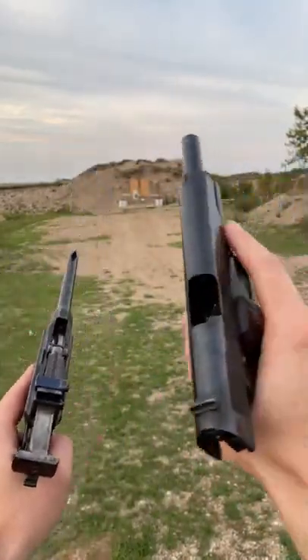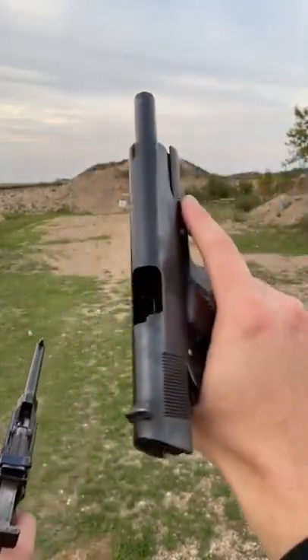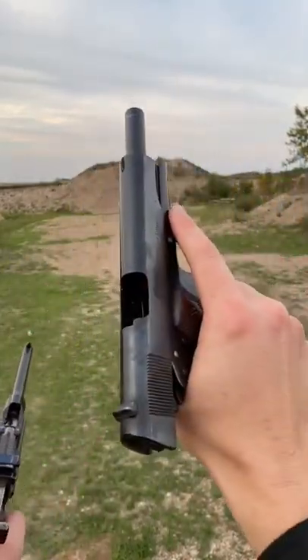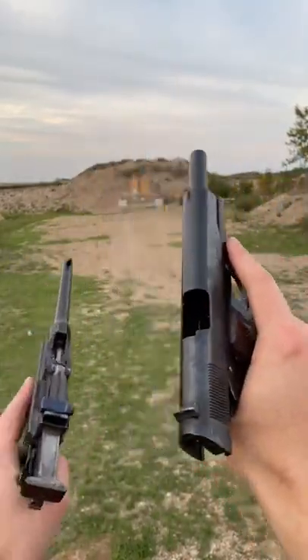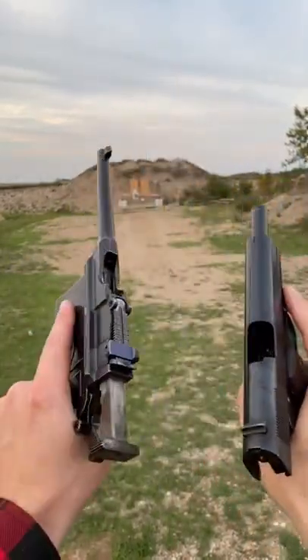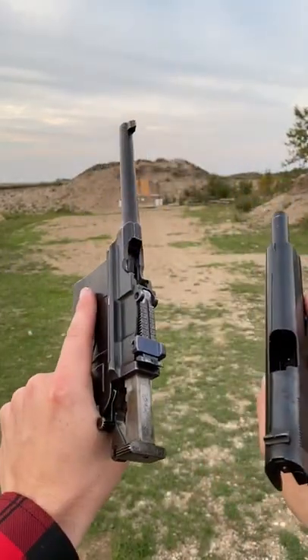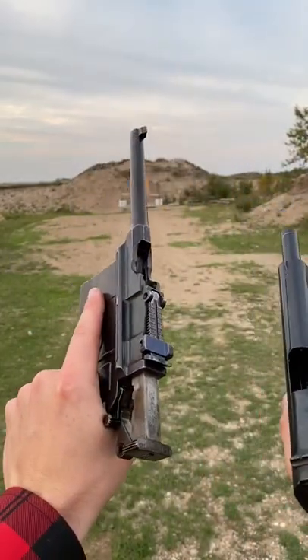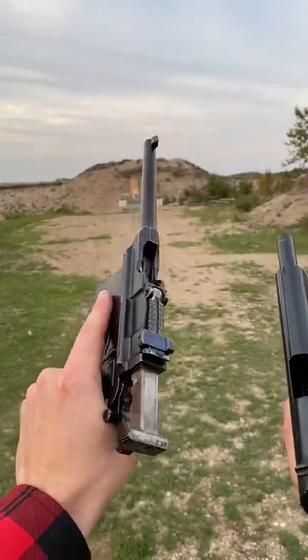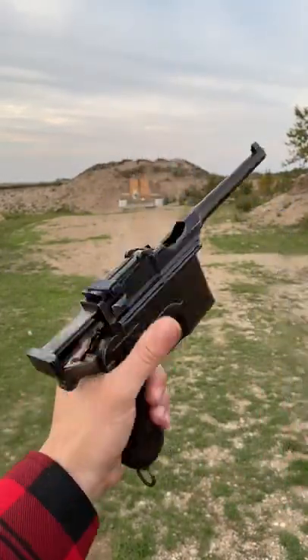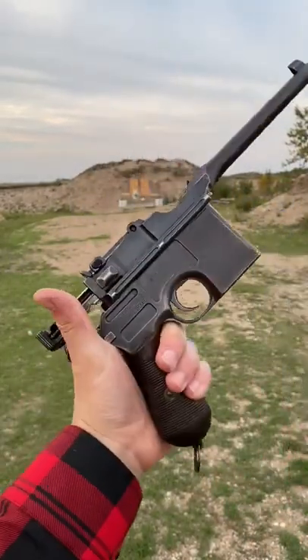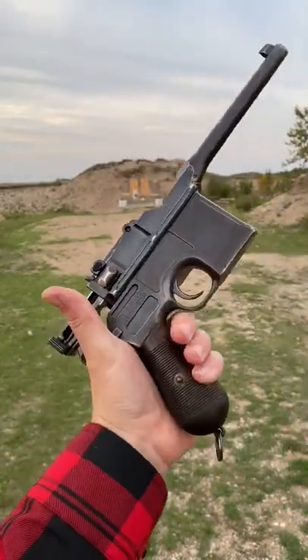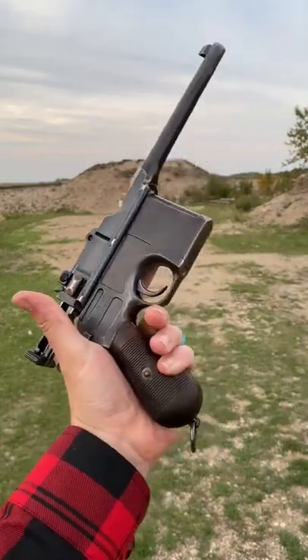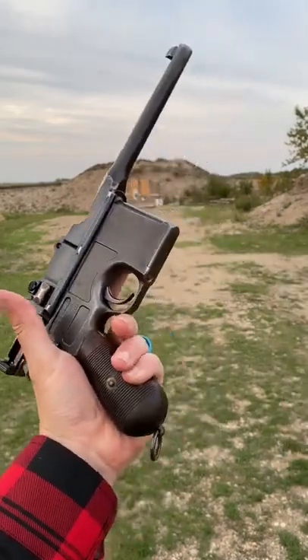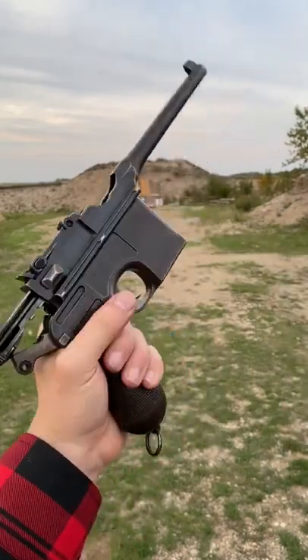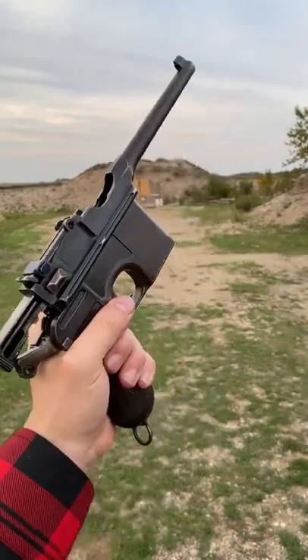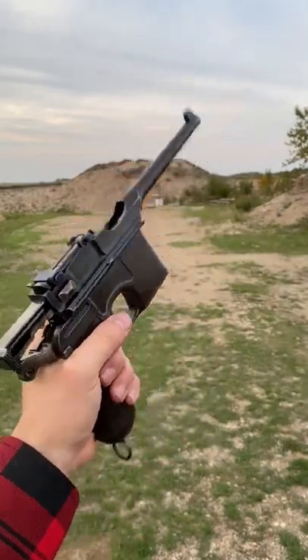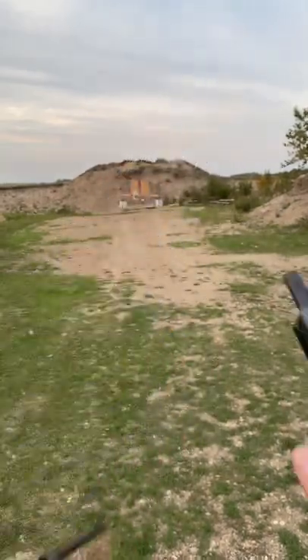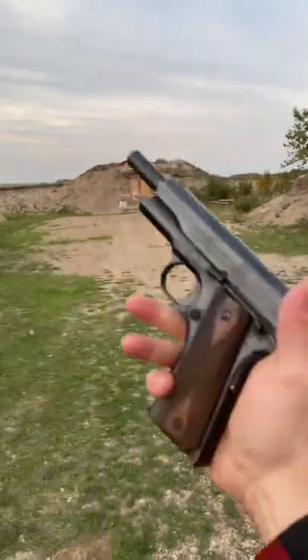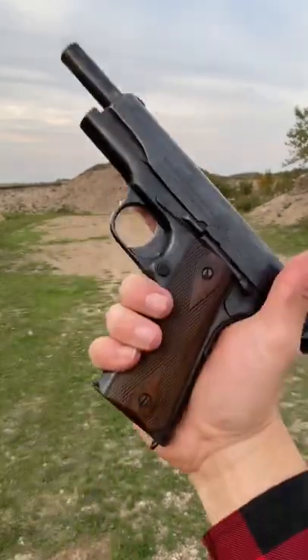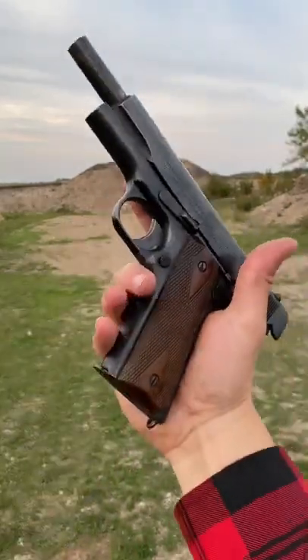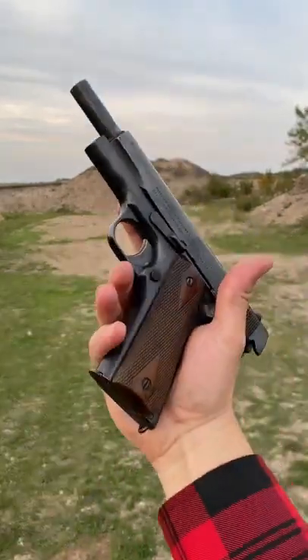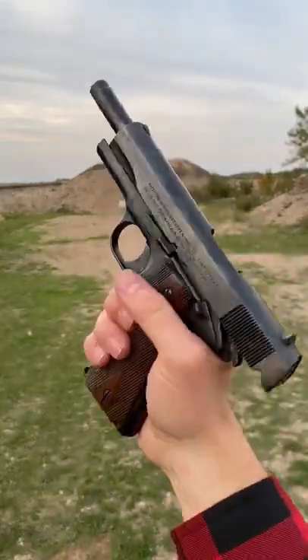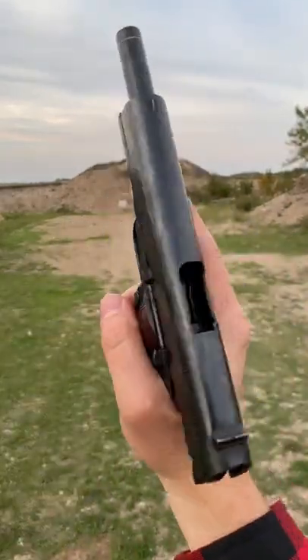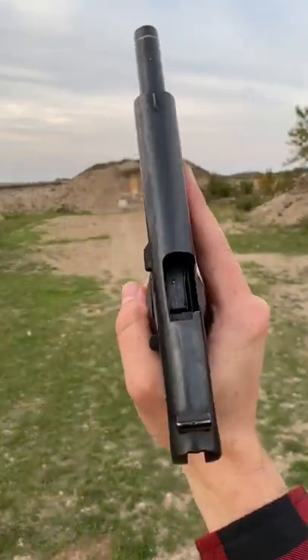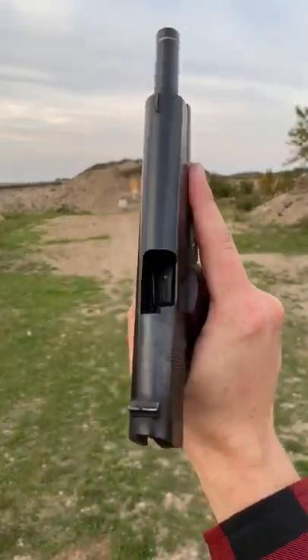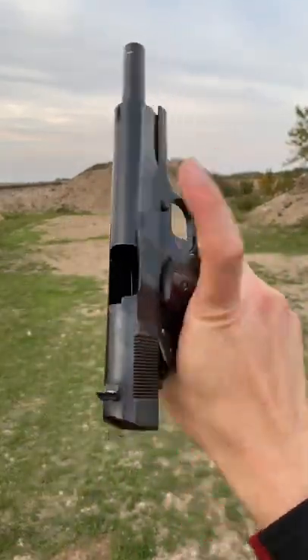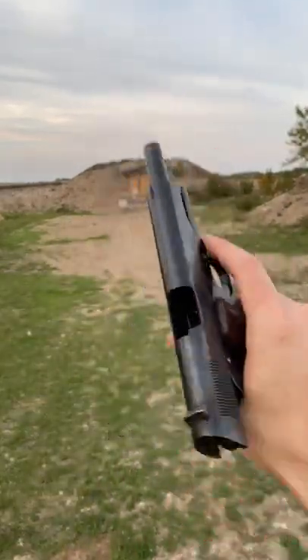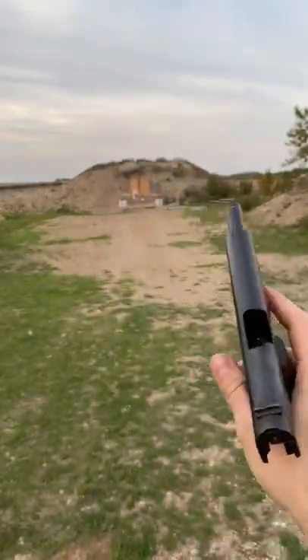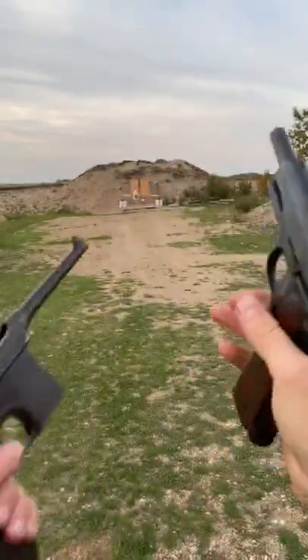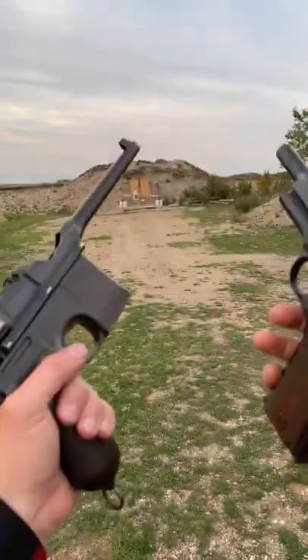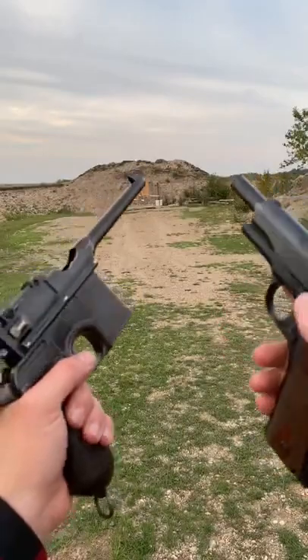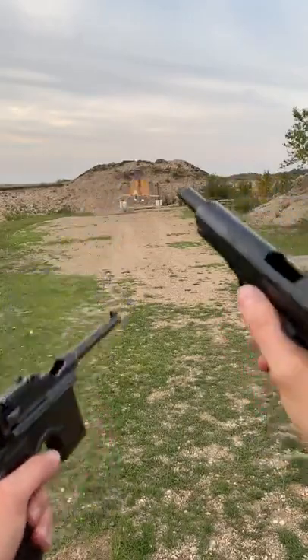Battle of the World War One pistols. Man, which one do you guys prefer — the Broom Handle or the OG 1911? Comment below for more content.